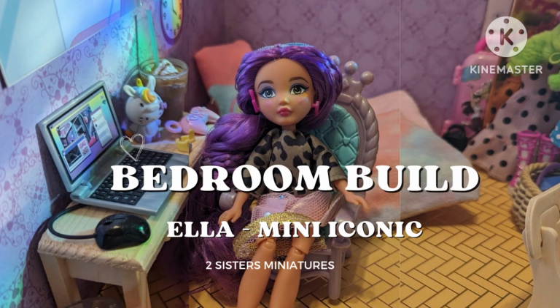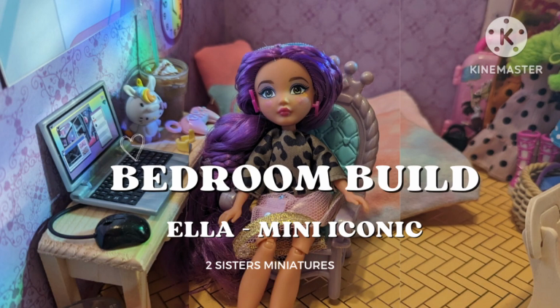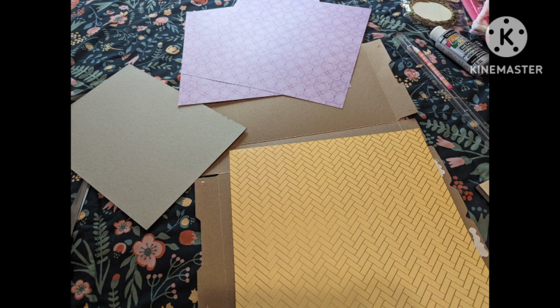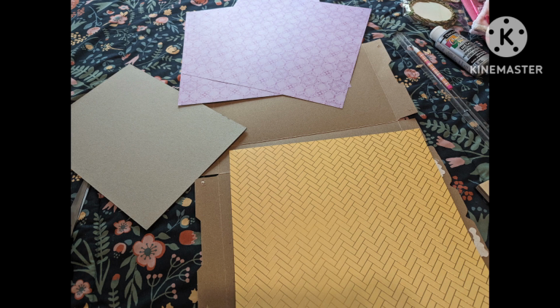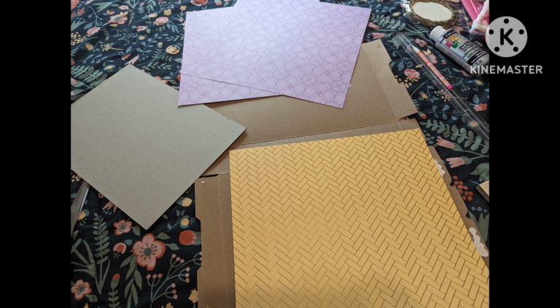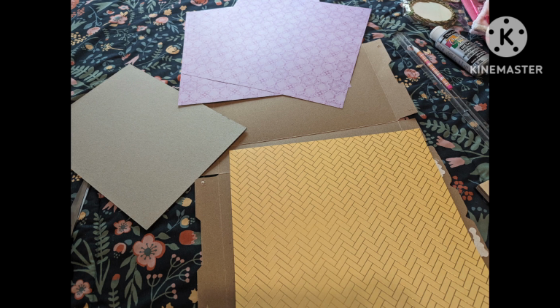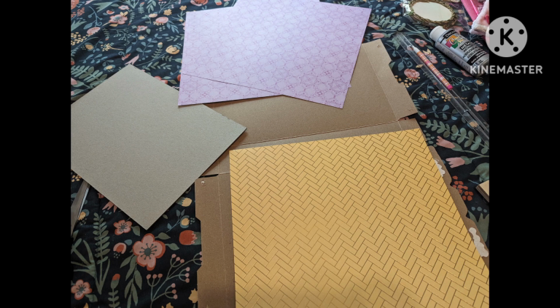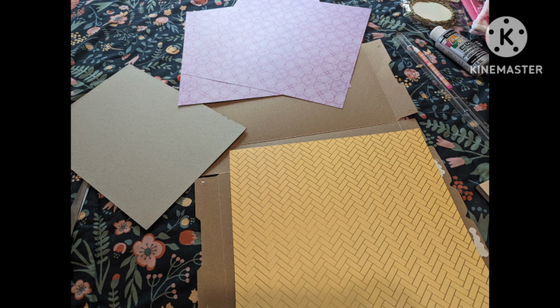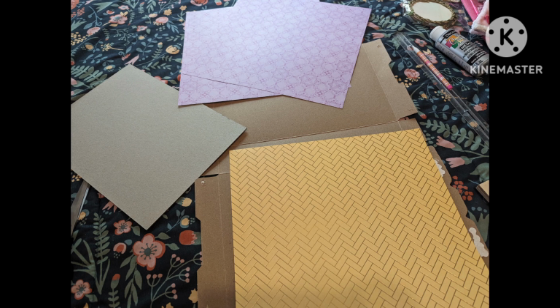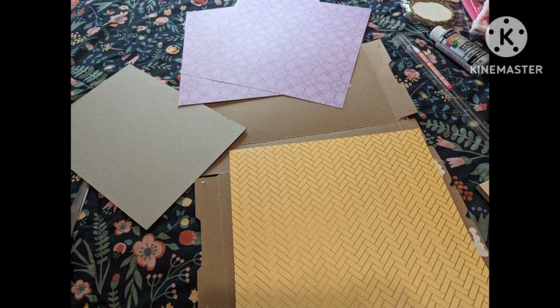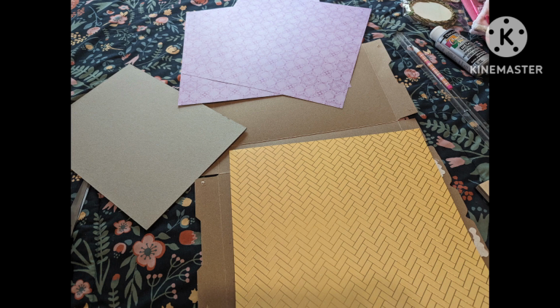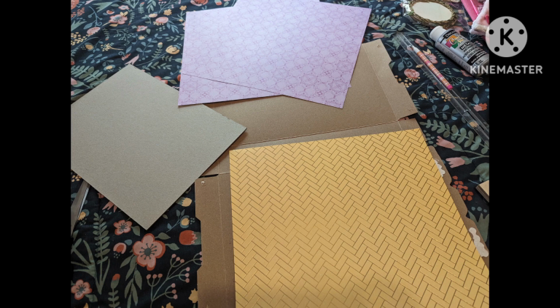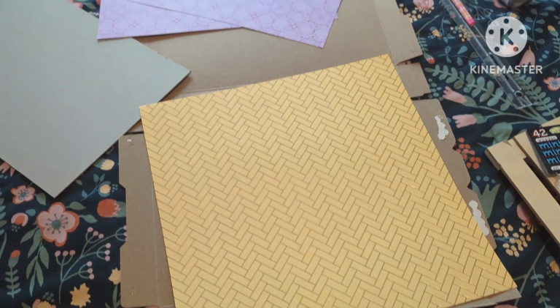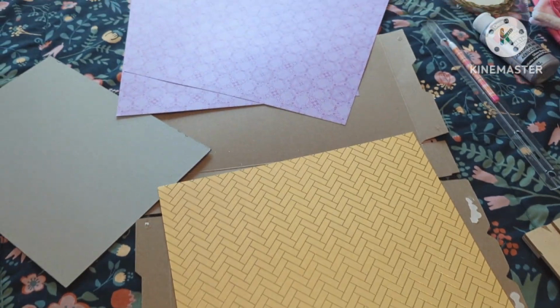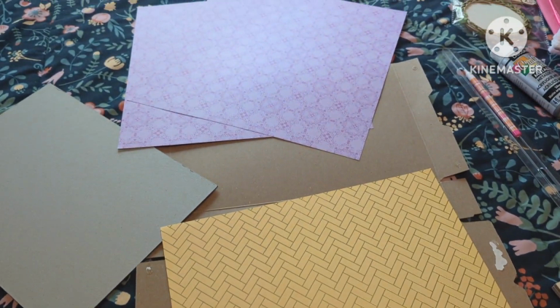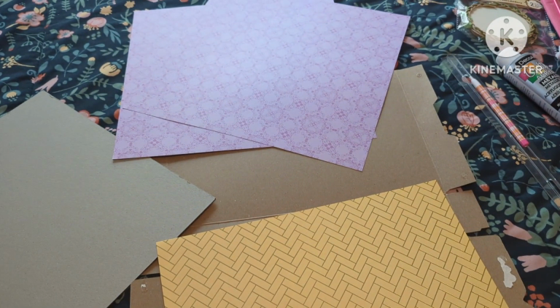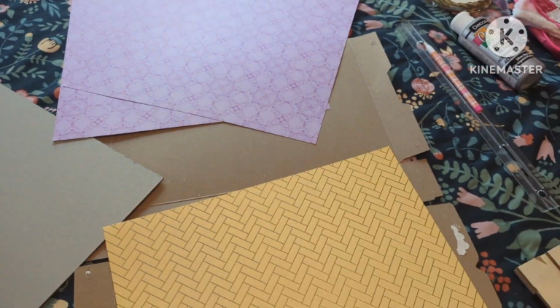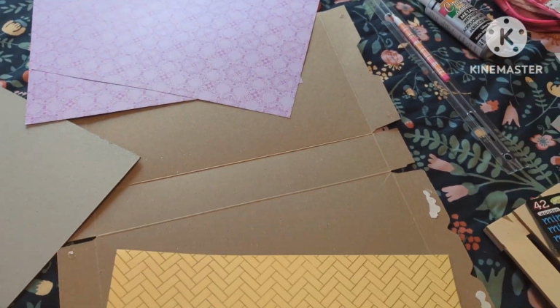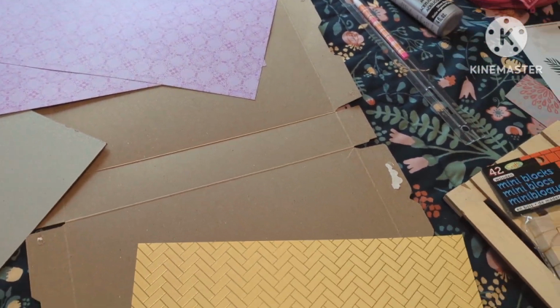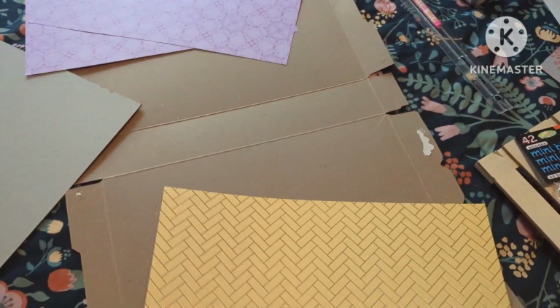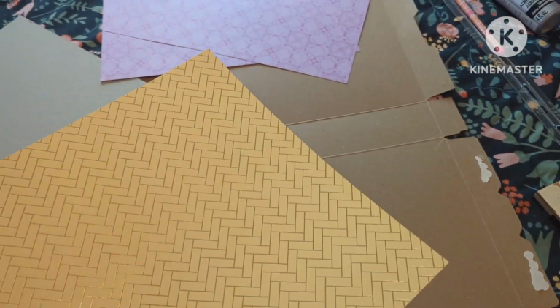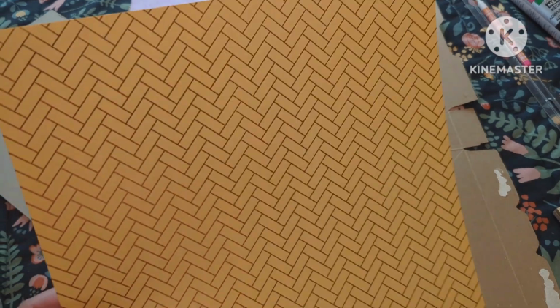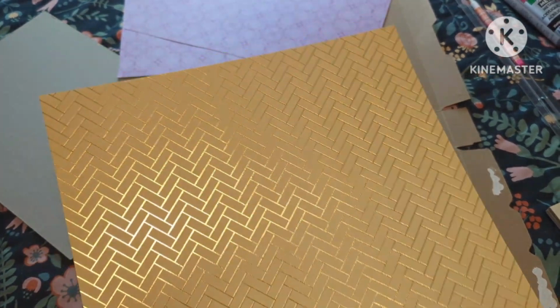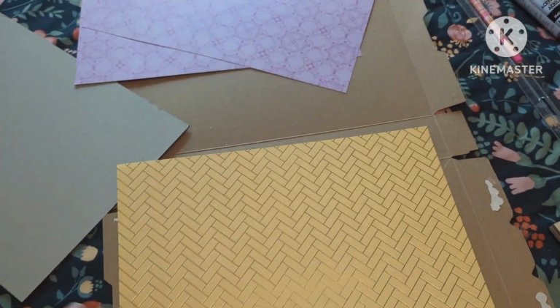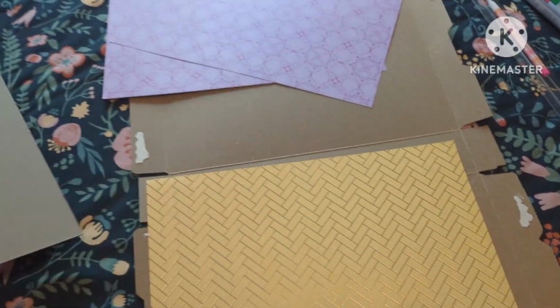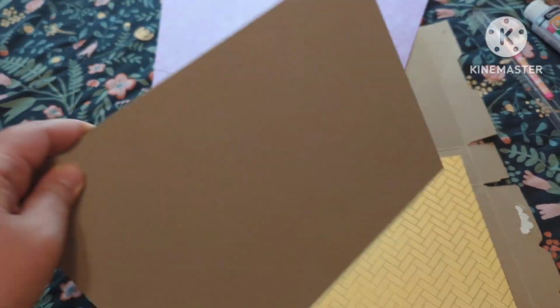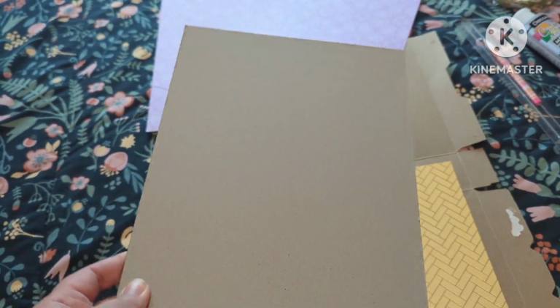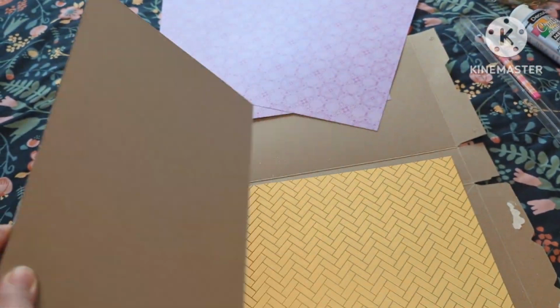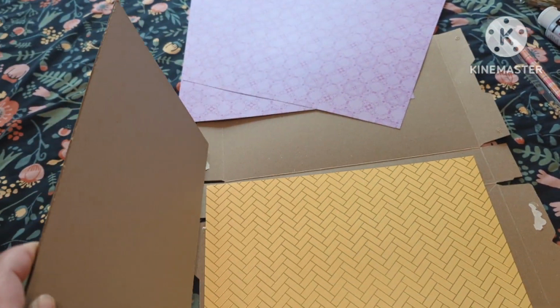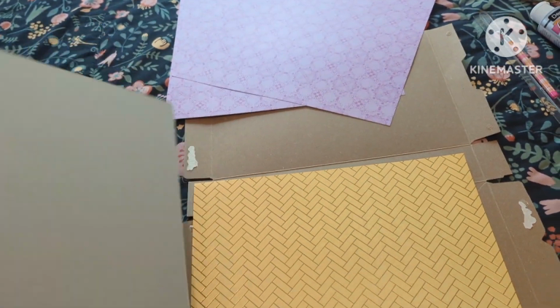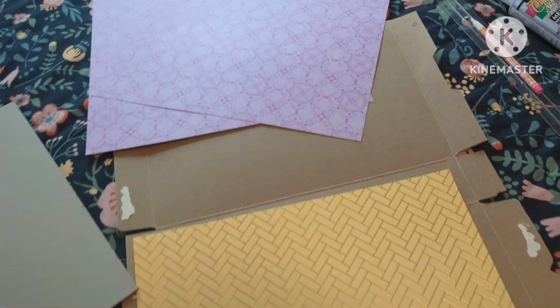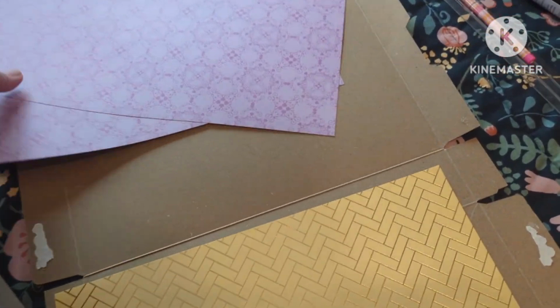Hi there, it's Treese and today we're building a room for Ella. I've started with my cereal box and some paper for the flooring, another piece of cardboard from an old project, and two more pieces of paper that are going to be the walls.